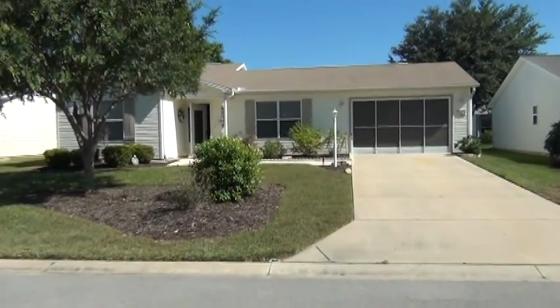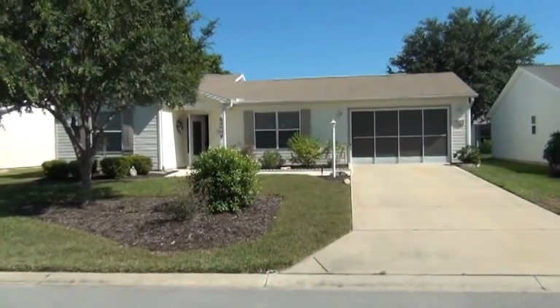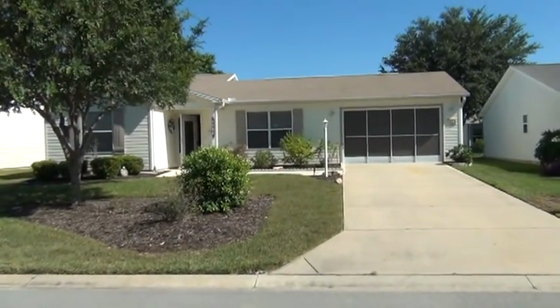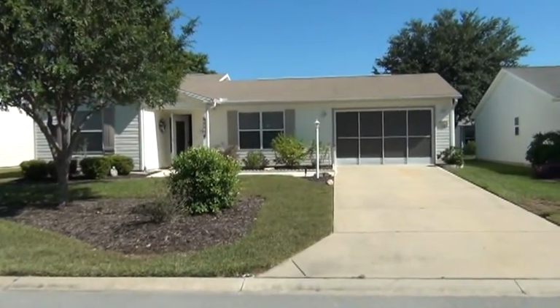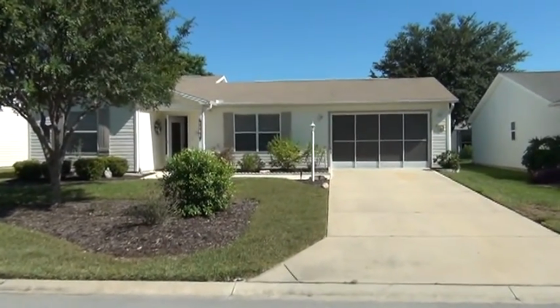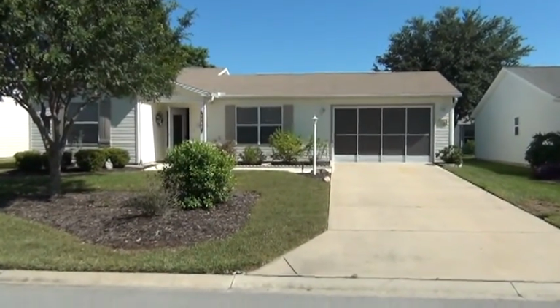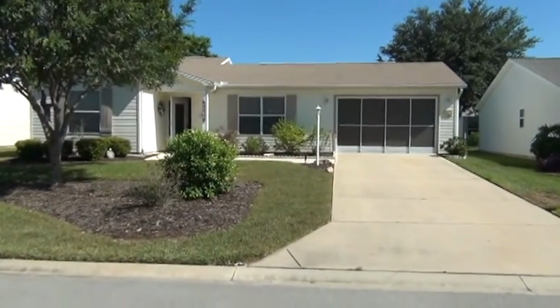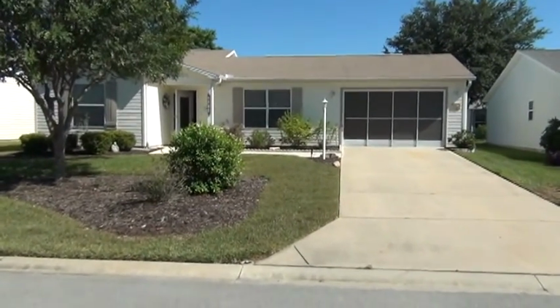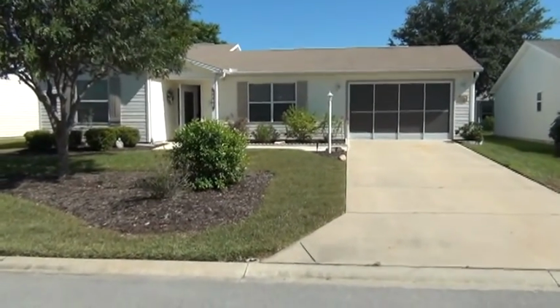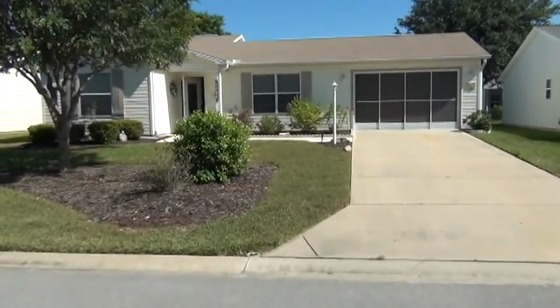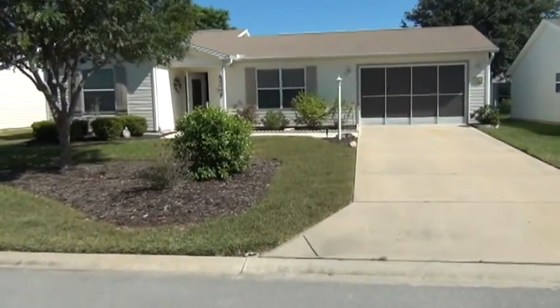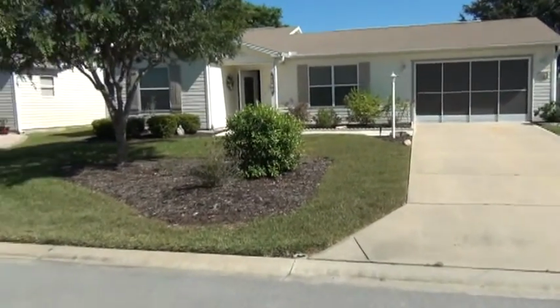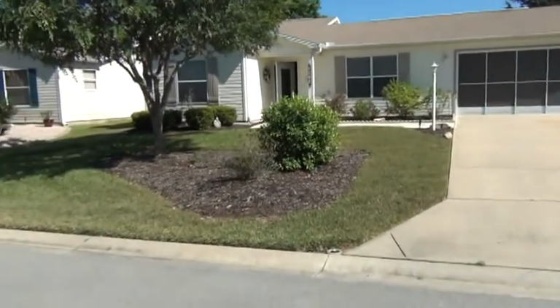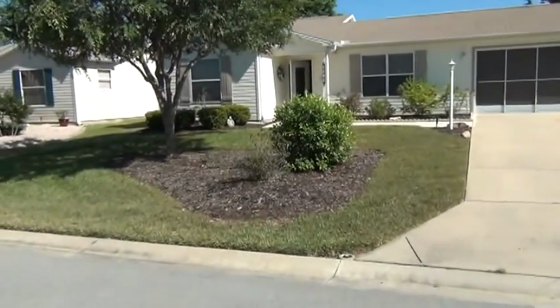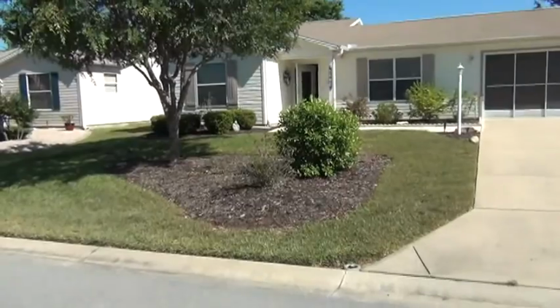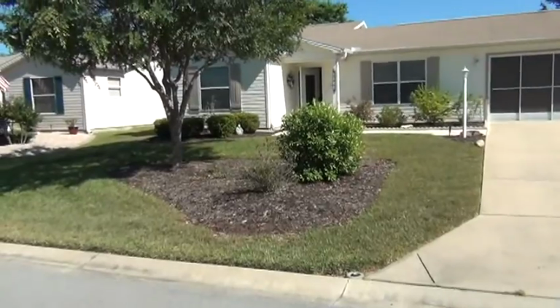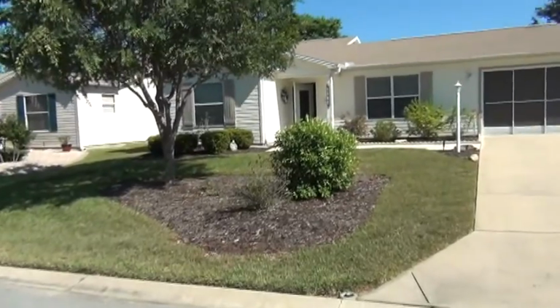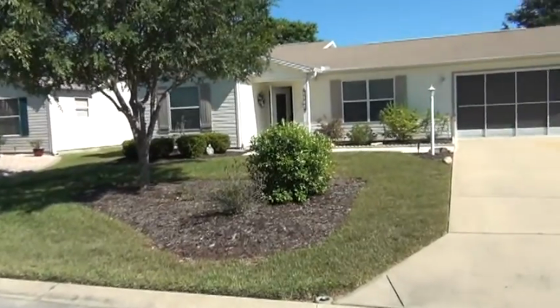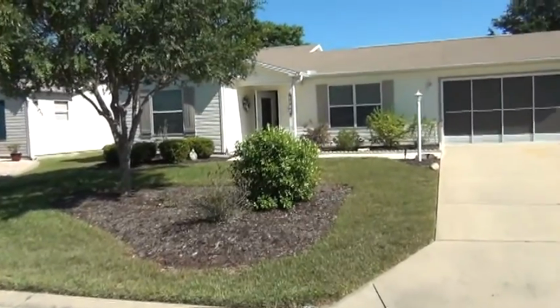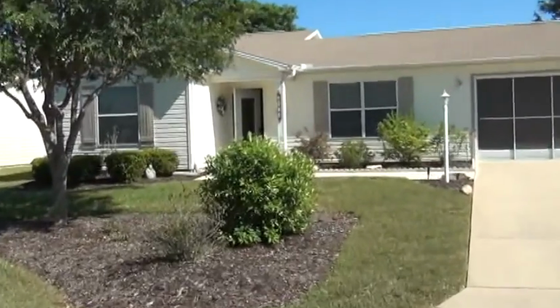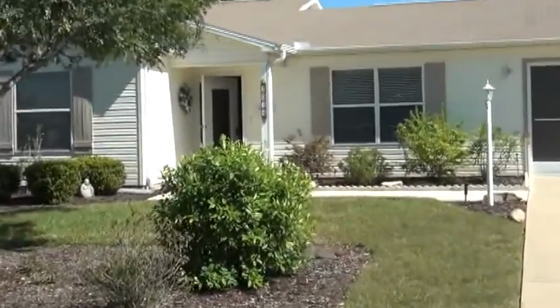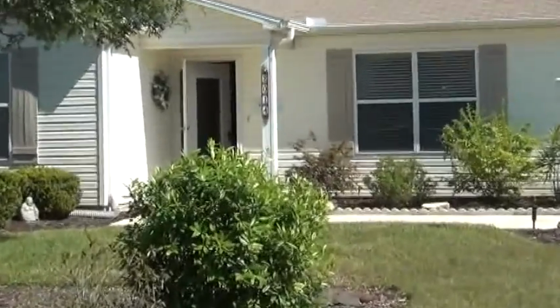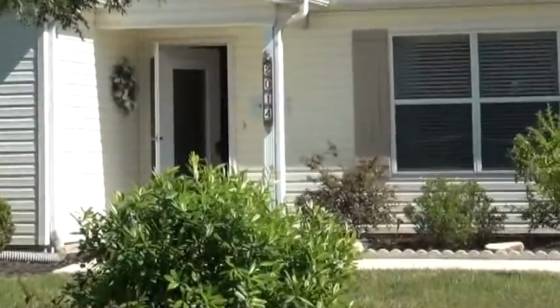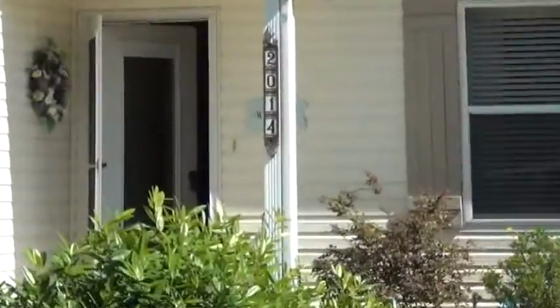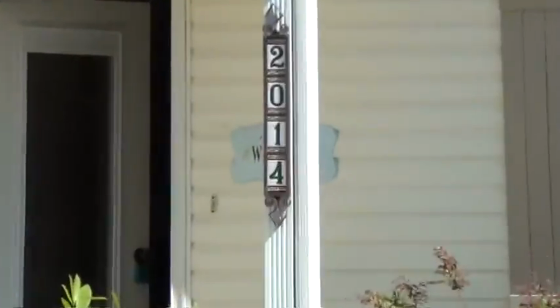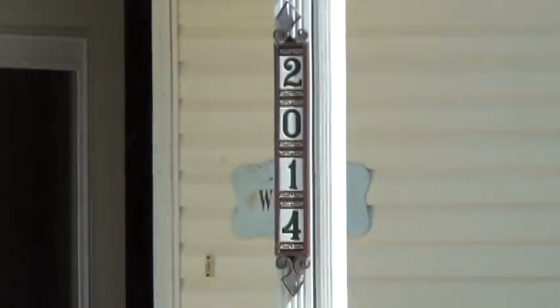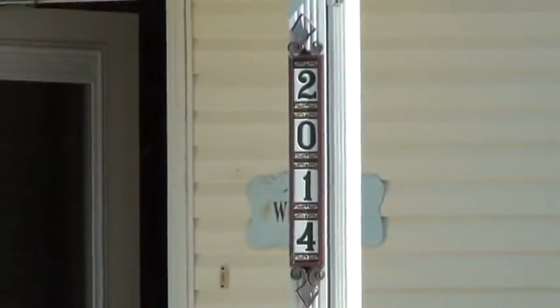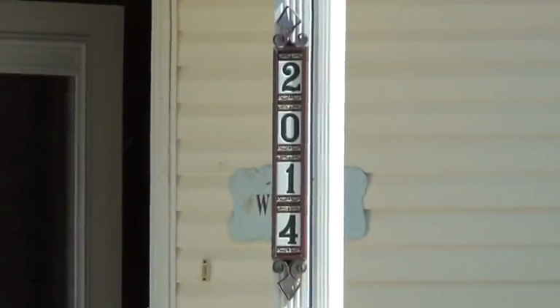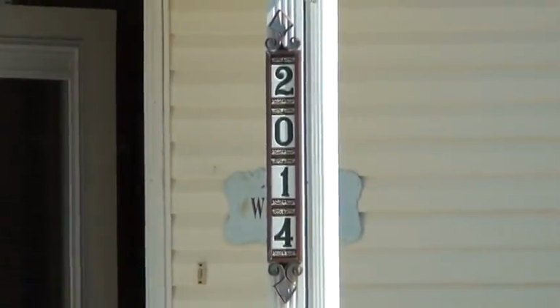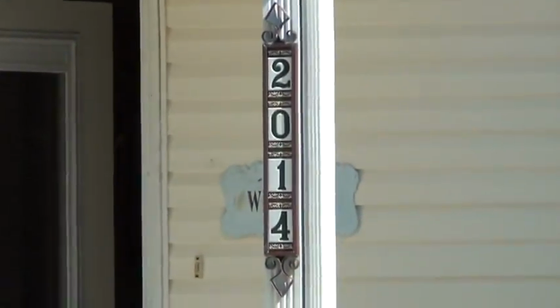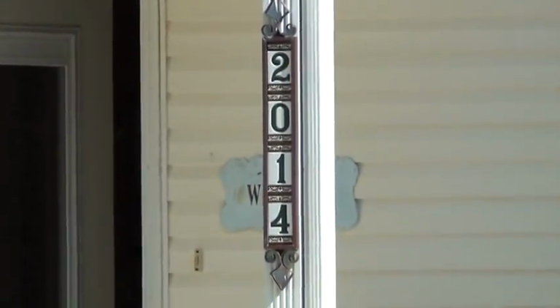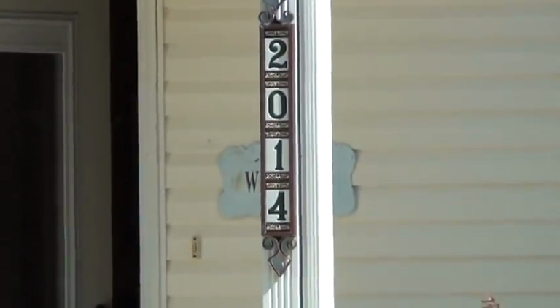Hi Sherry. Hi John. This is Ira. This is the home you asked me about. This is 2014 Cordero Court.